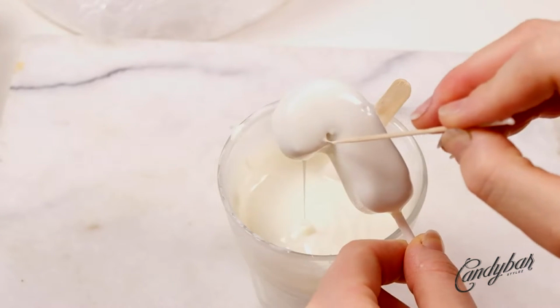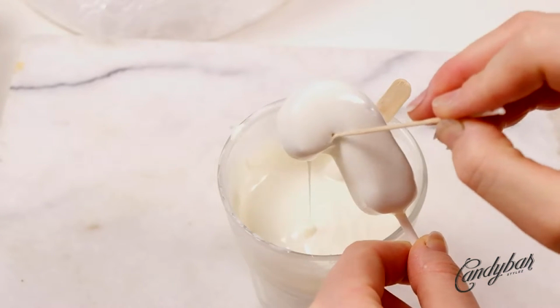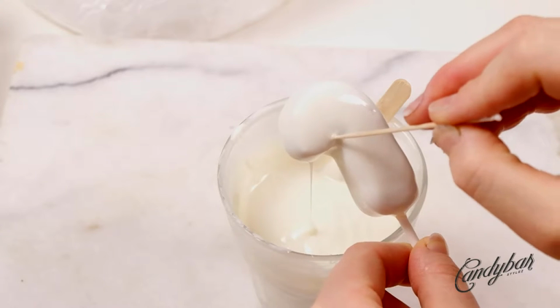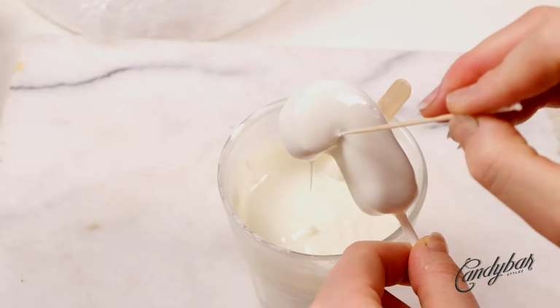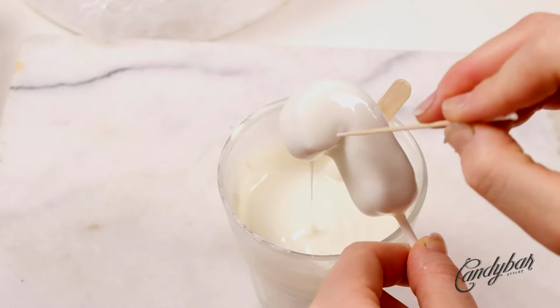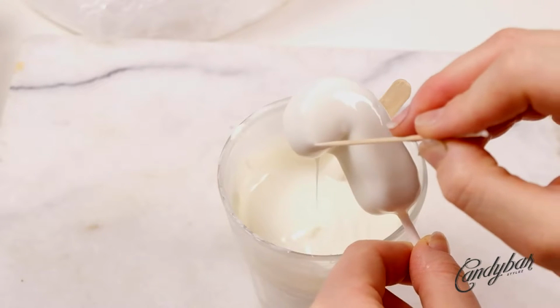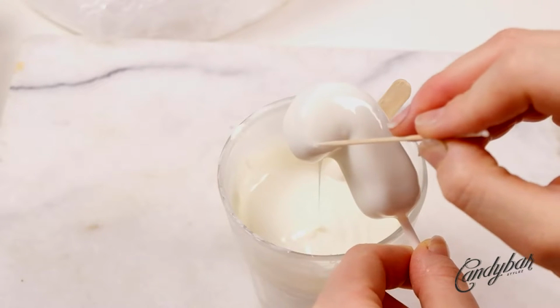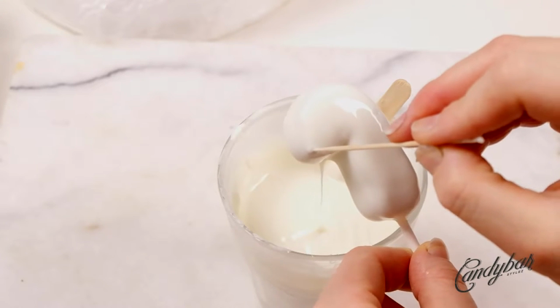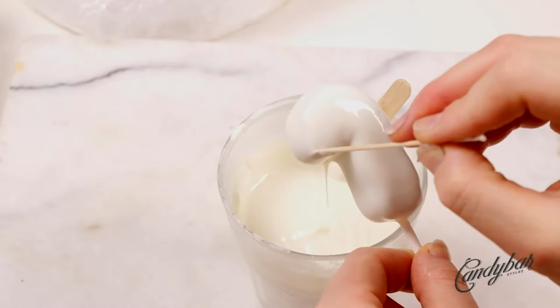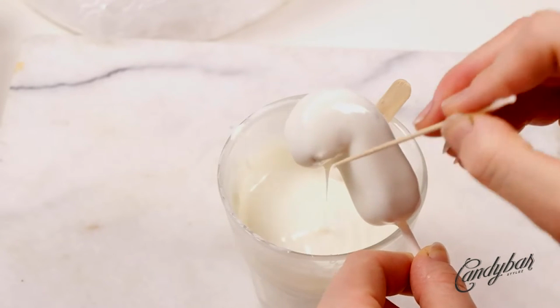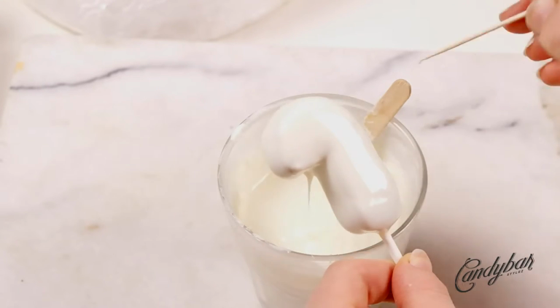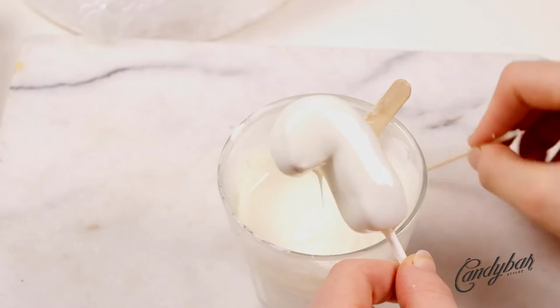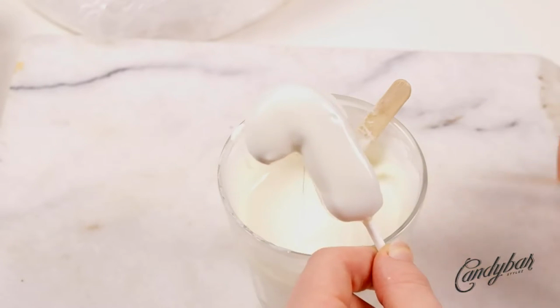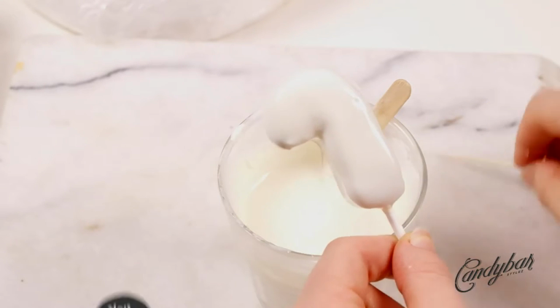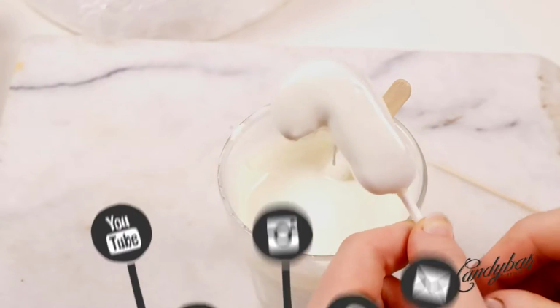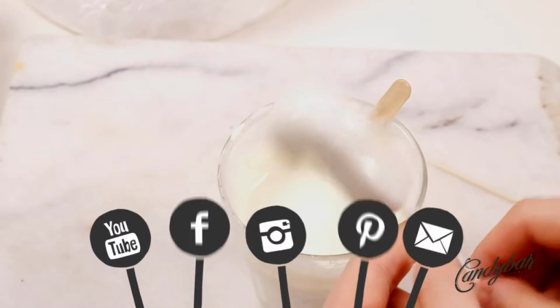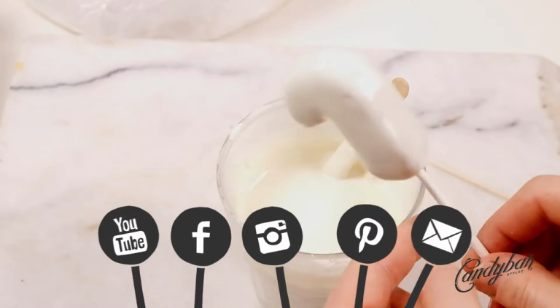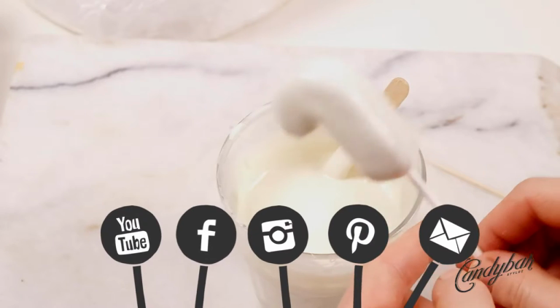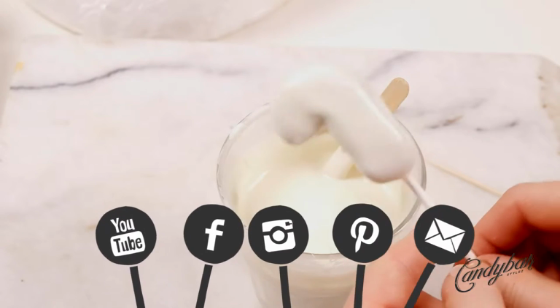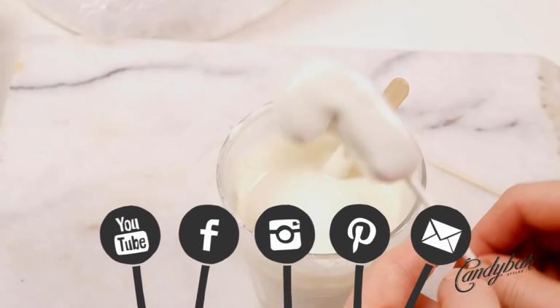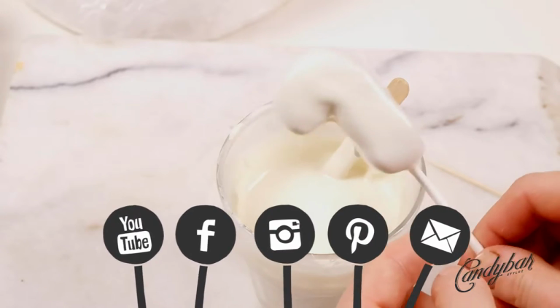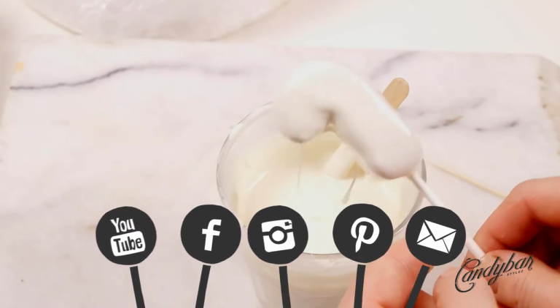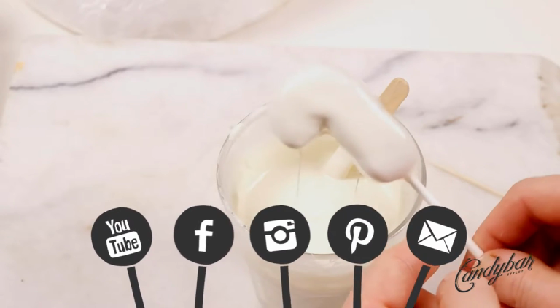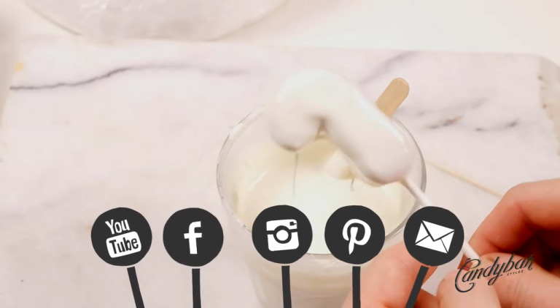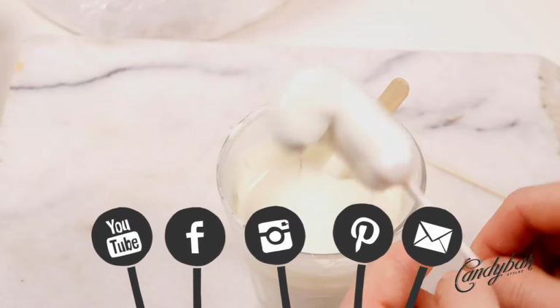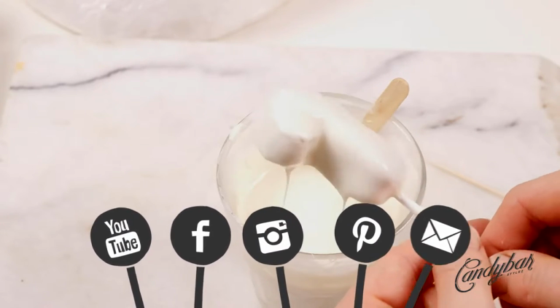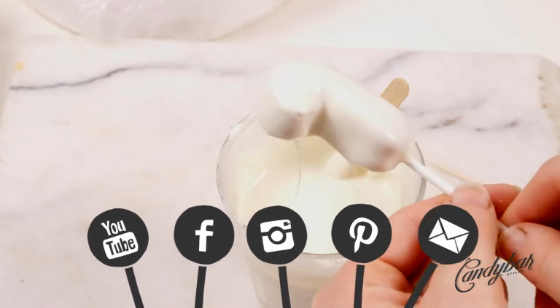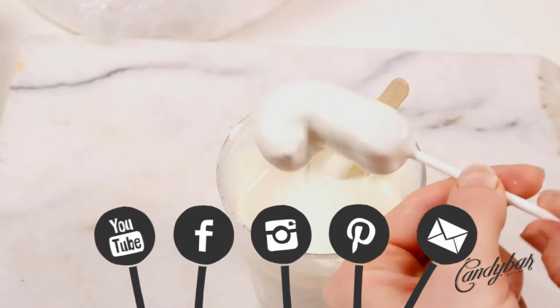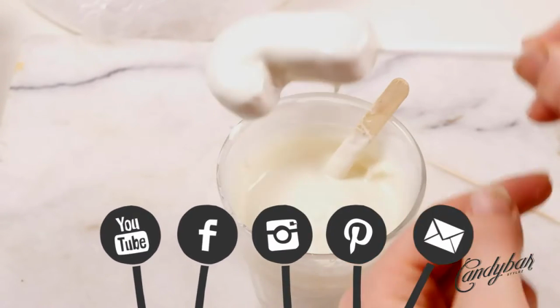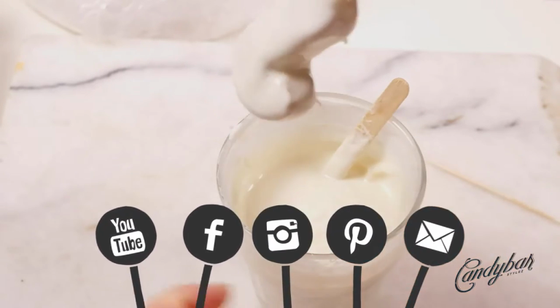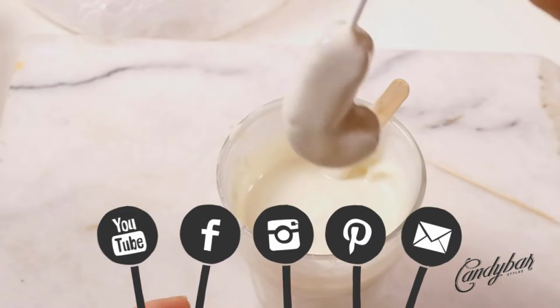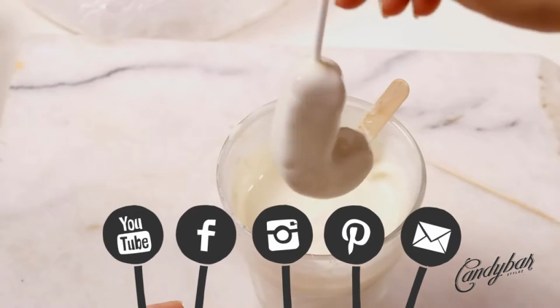If you don't want to miss out on any other videos that I post on a weekly basis, click that subscribe button and notification bell as well, or stay in touch on Facebook, Instagram, and Pinterest.